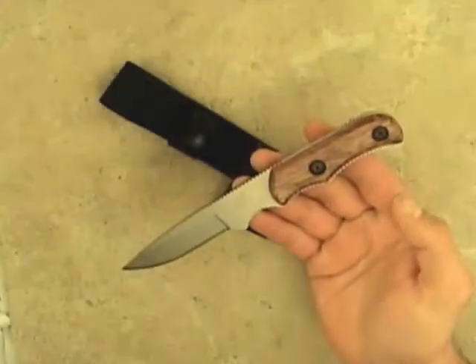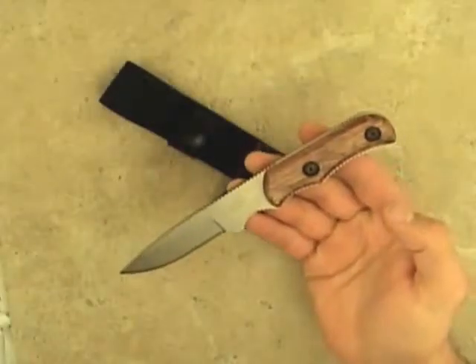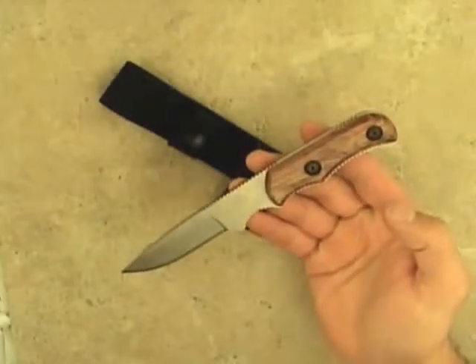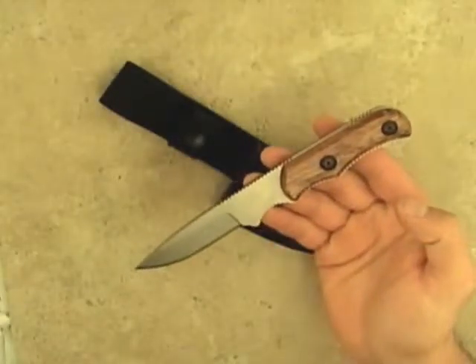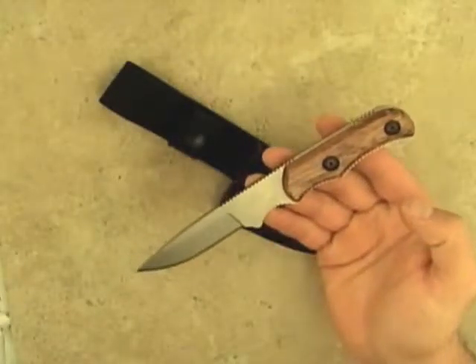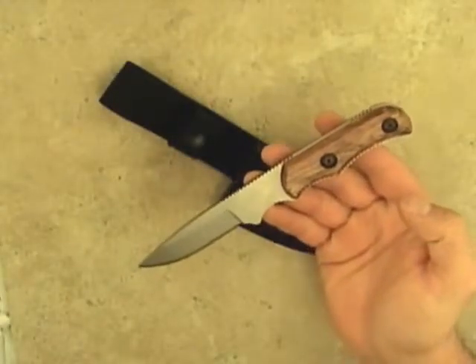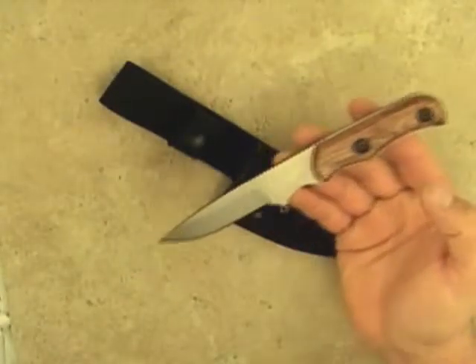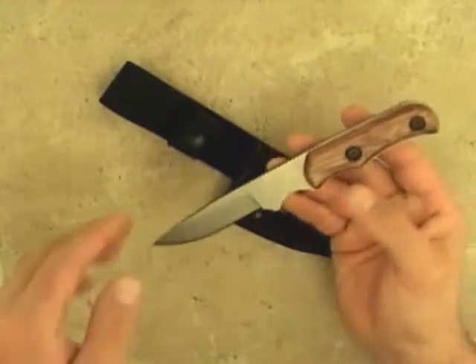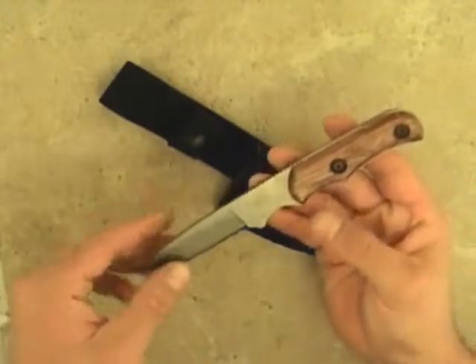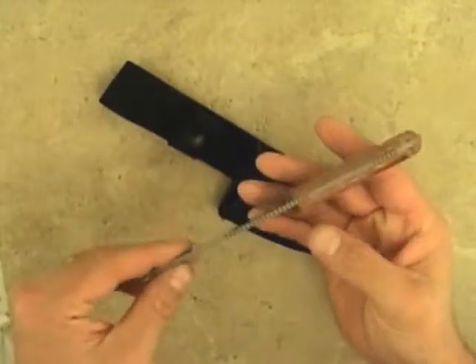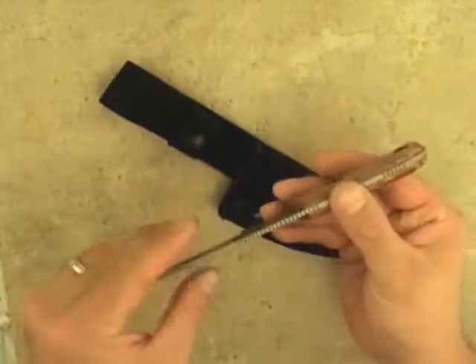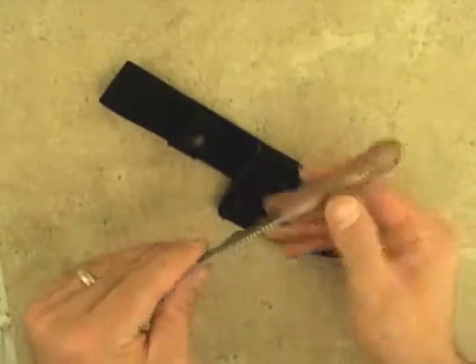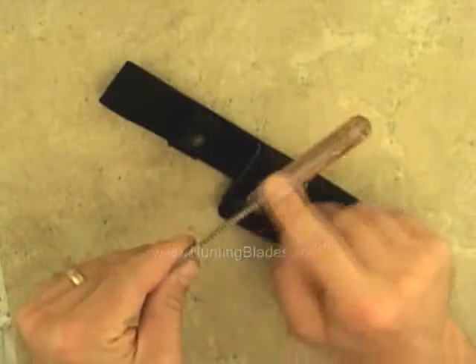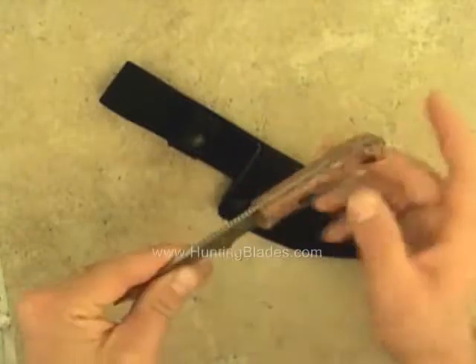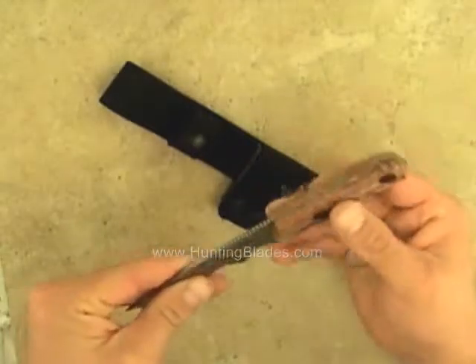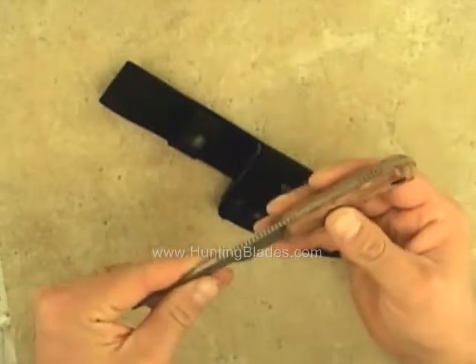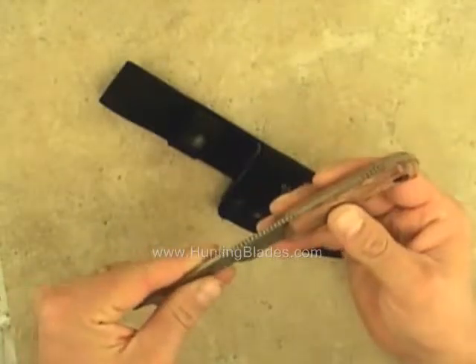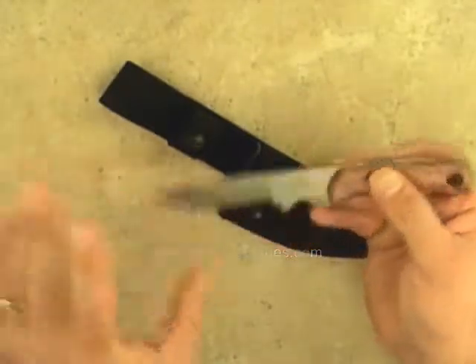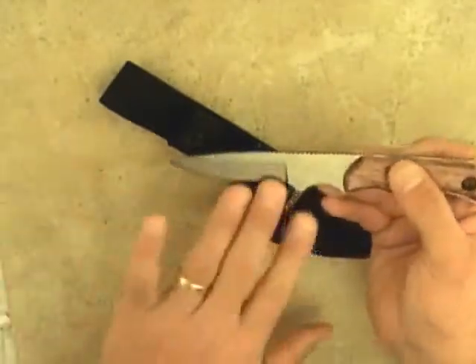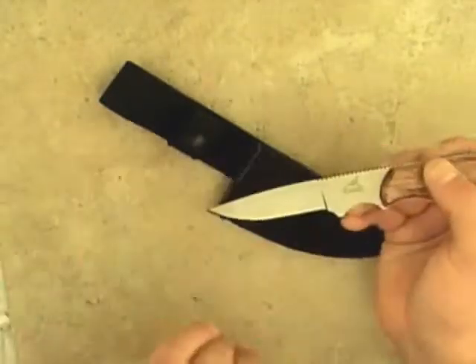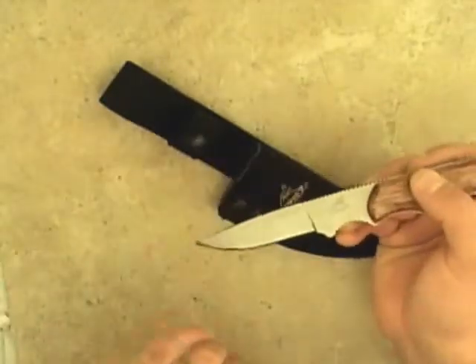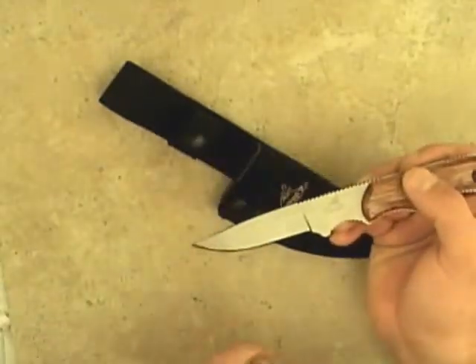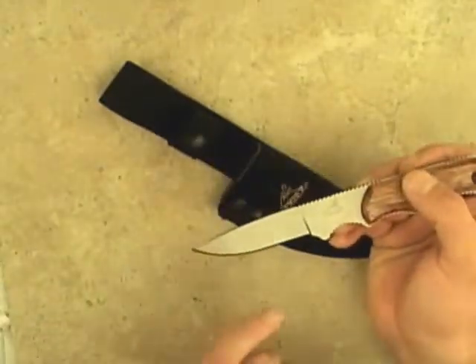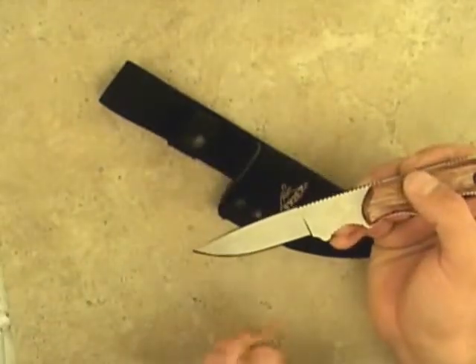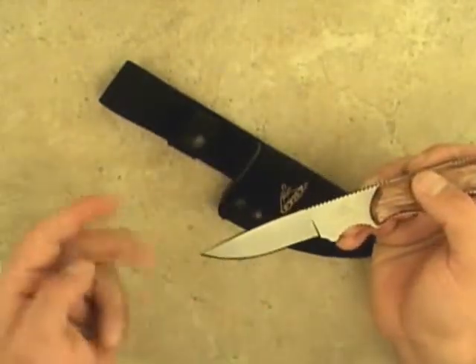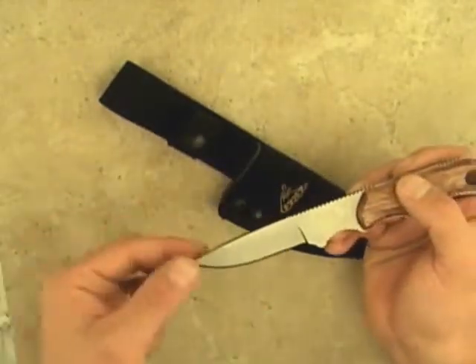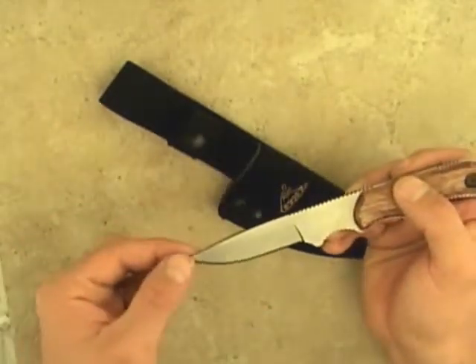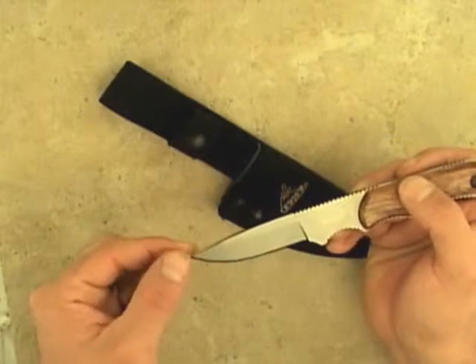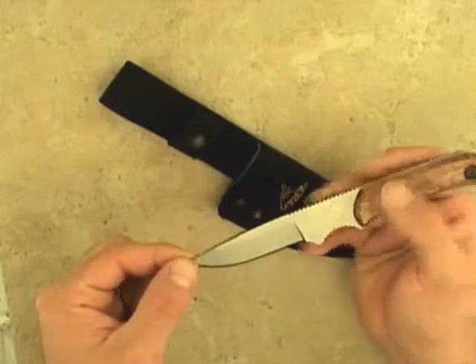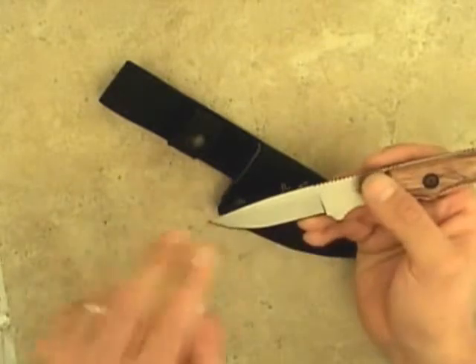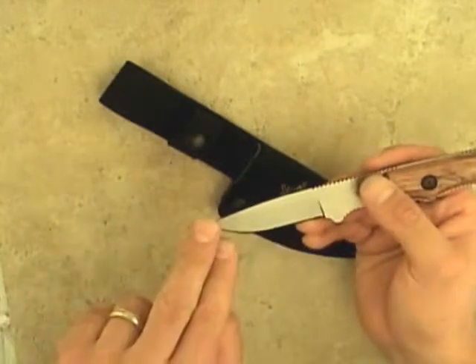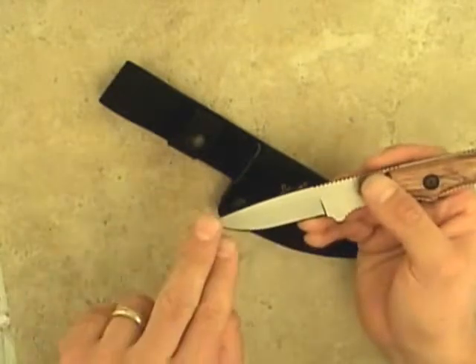This is the Gerber Freeman caping knife. It features a rugged full tang surgical steel stainless blade of the clip point design, ending in a very narrow point needed in caping.